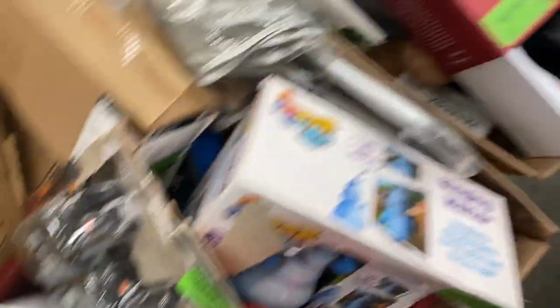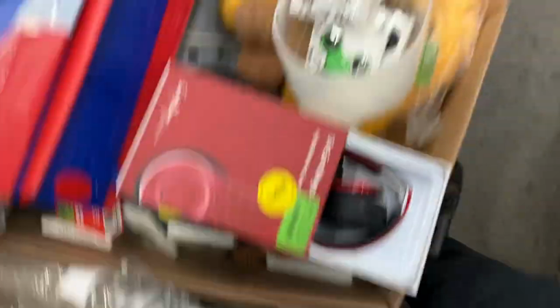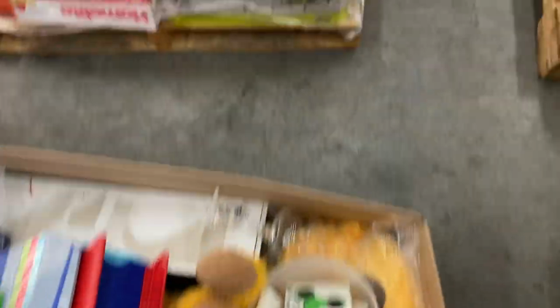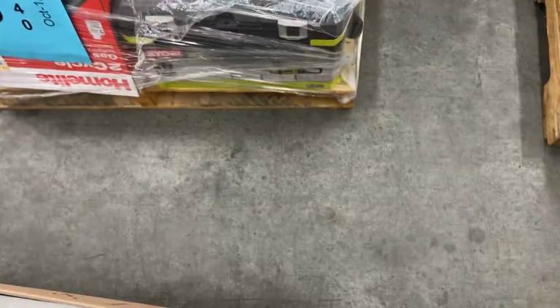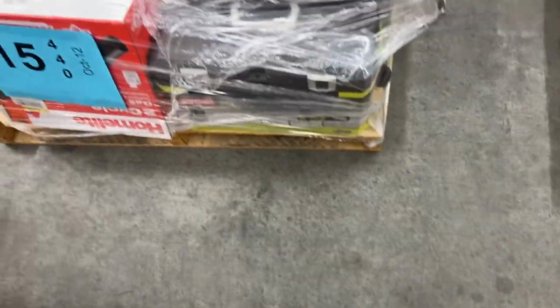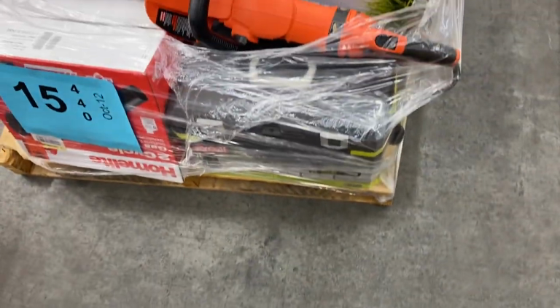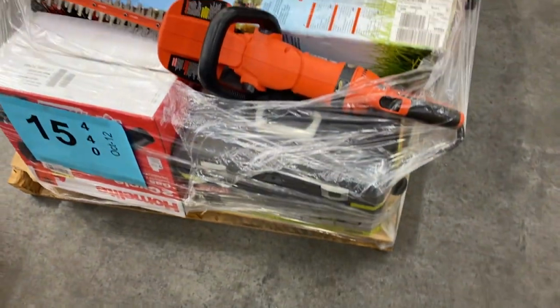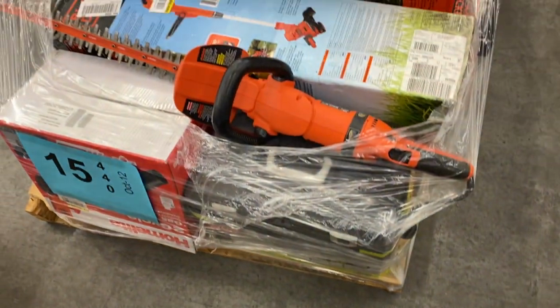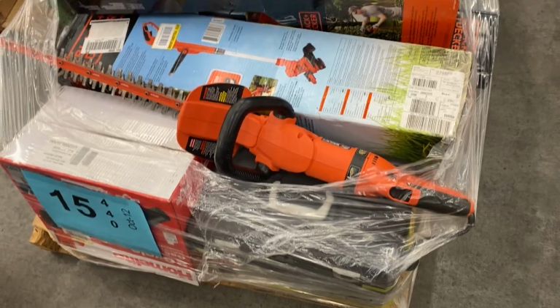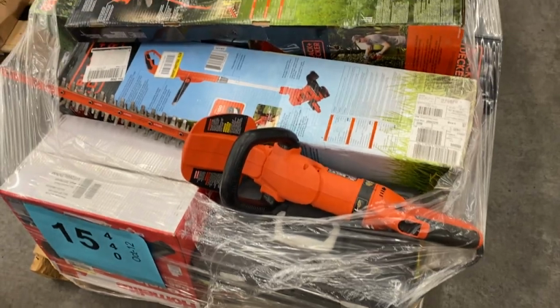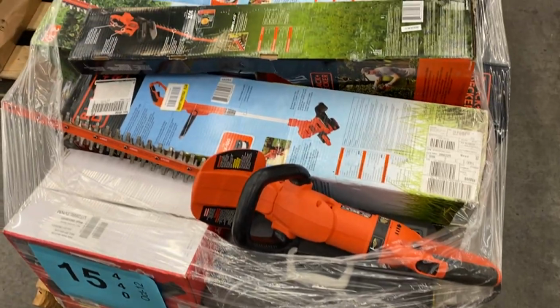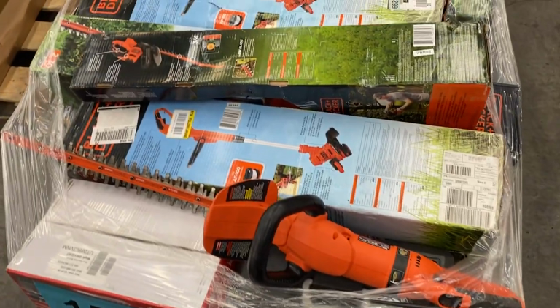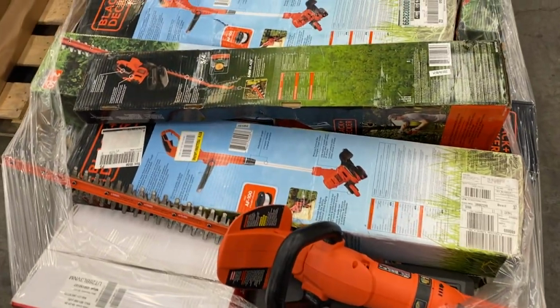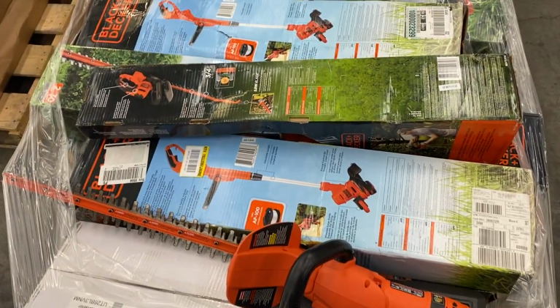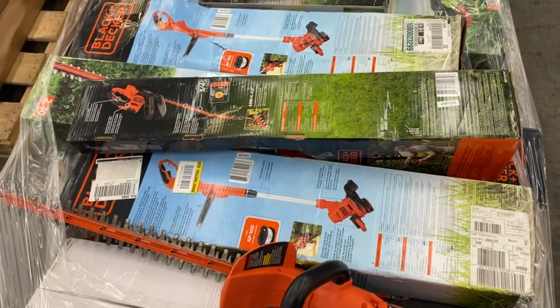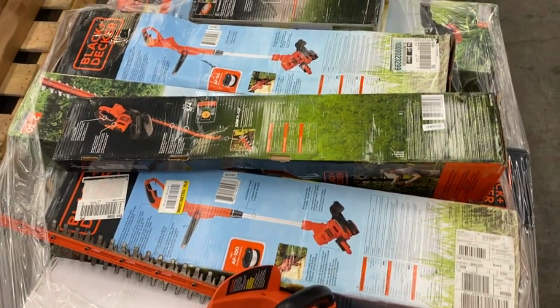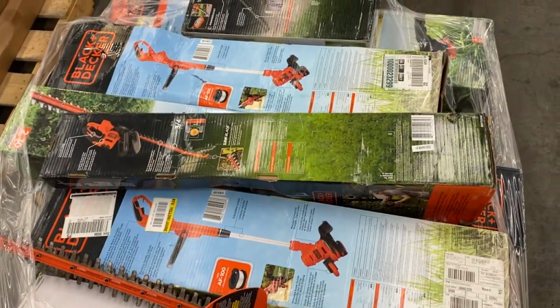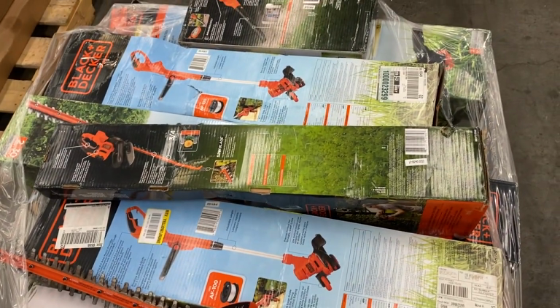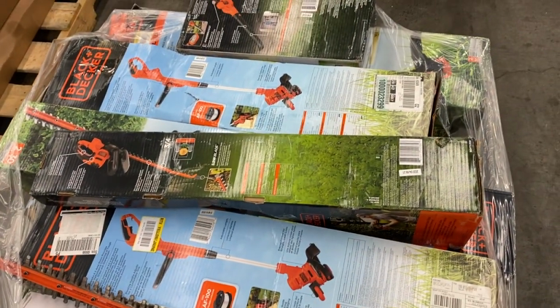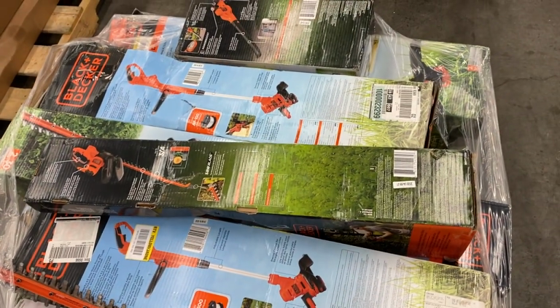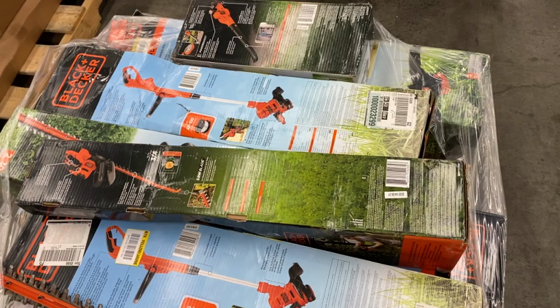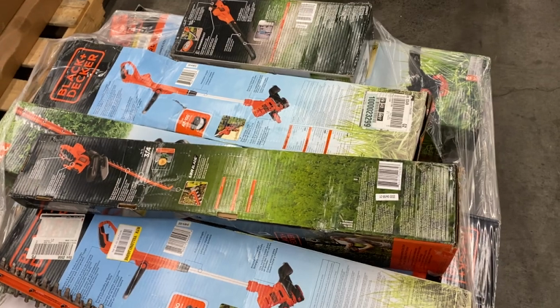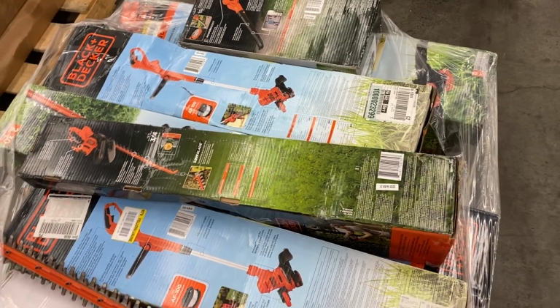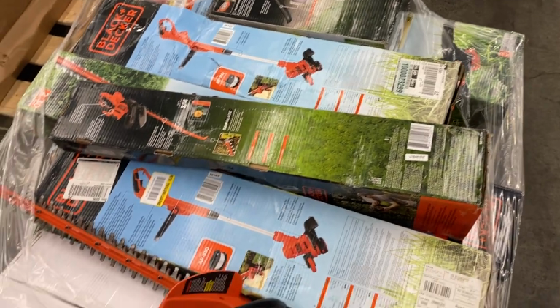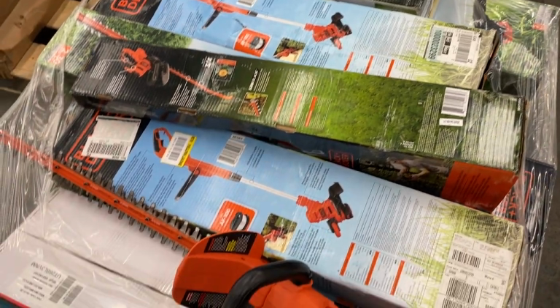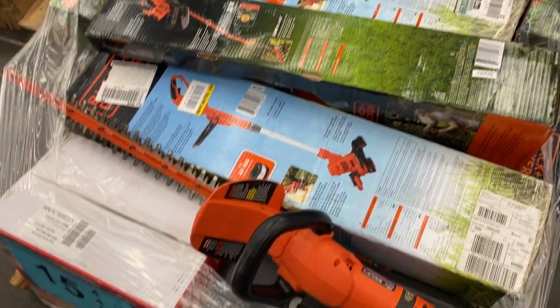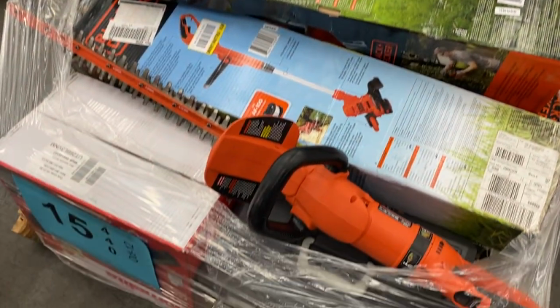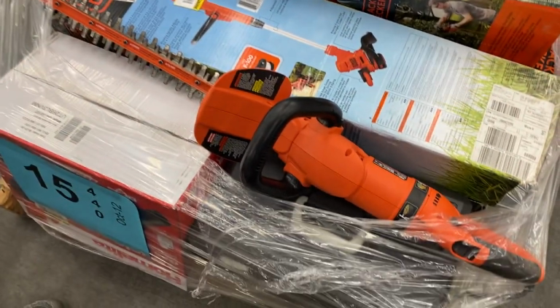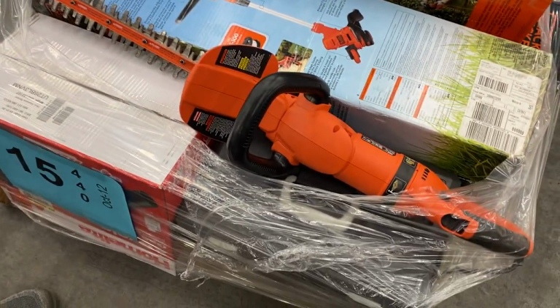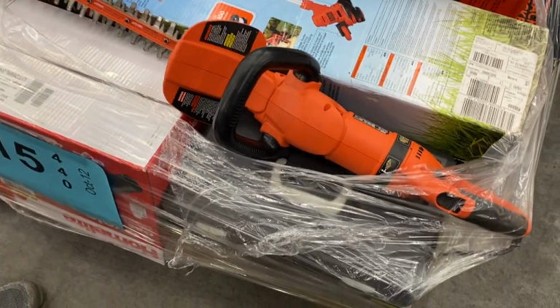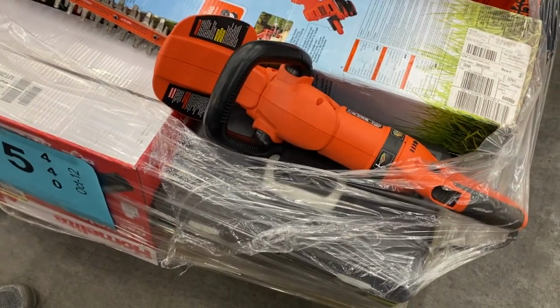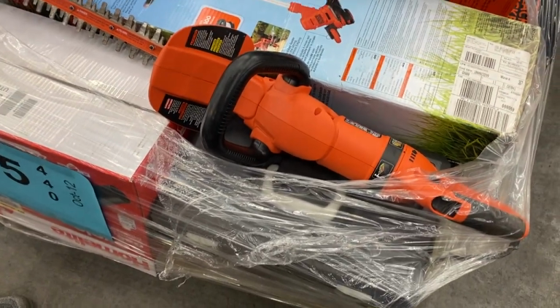Number fifteen is salvage — a lot of outdoor seasonal stuff: hedge trimmers, weed eaters, blowers, a lot of it Black and Decker. We're calling it salvage so you'll have to go through everything on this one.